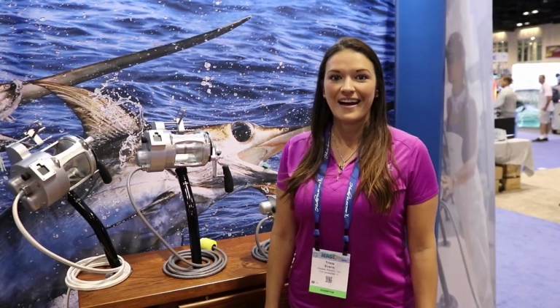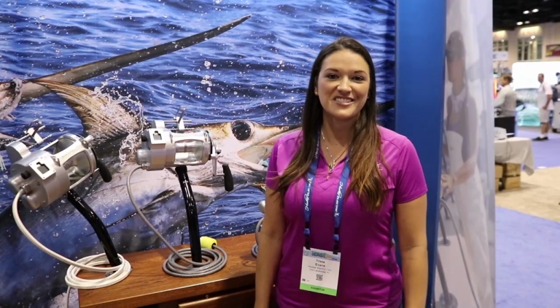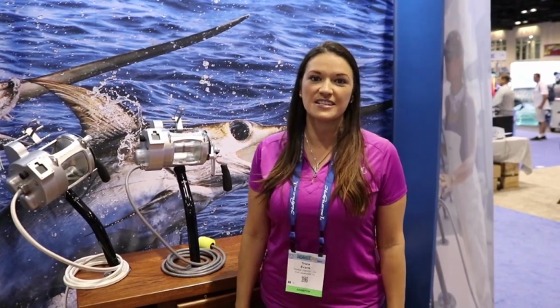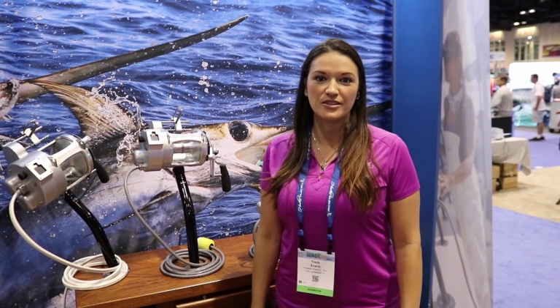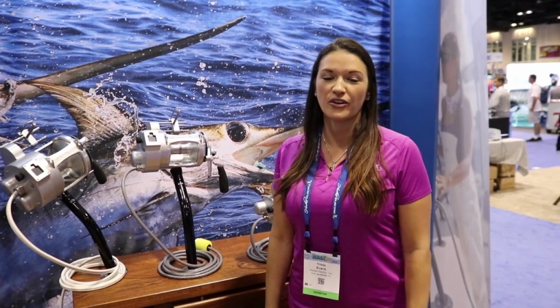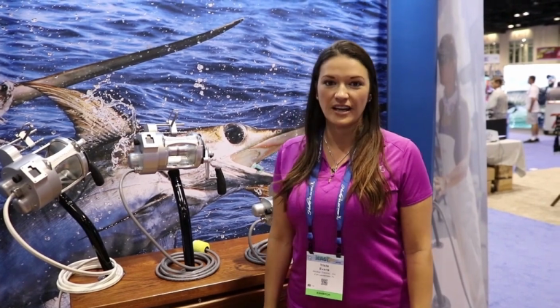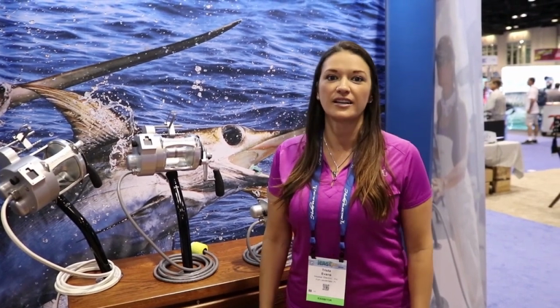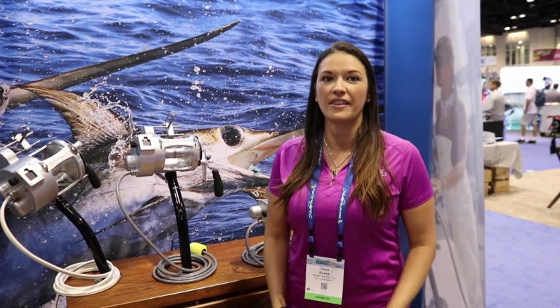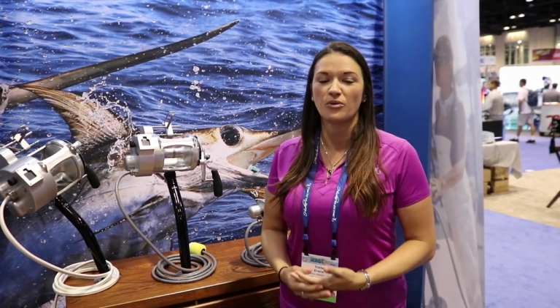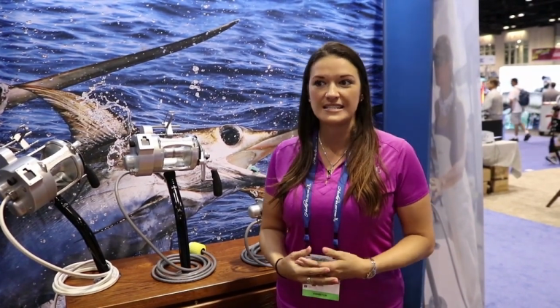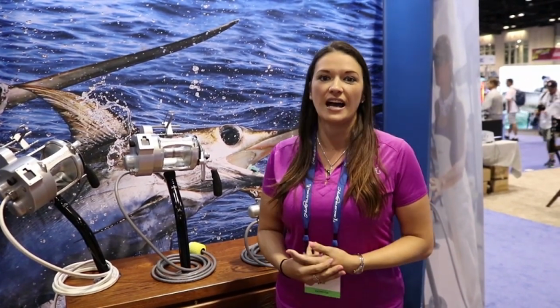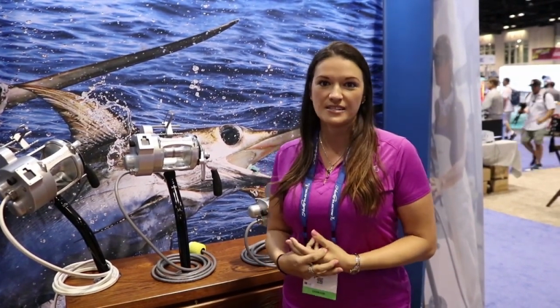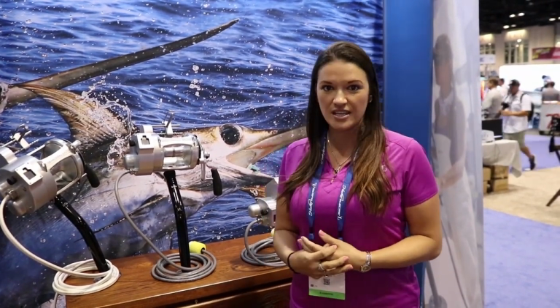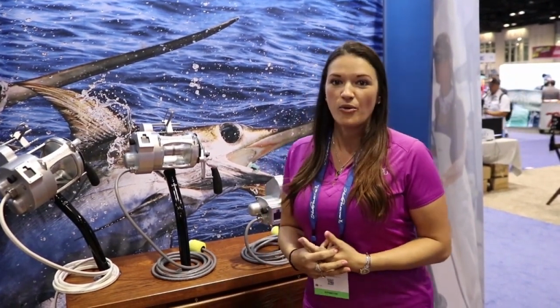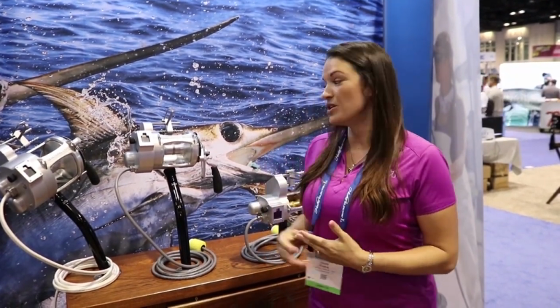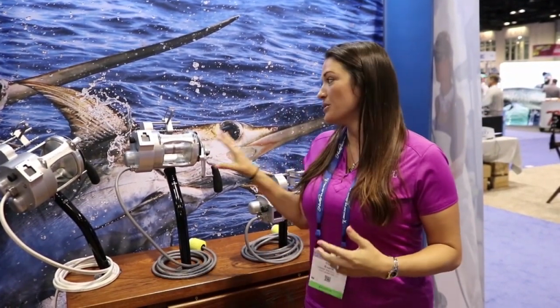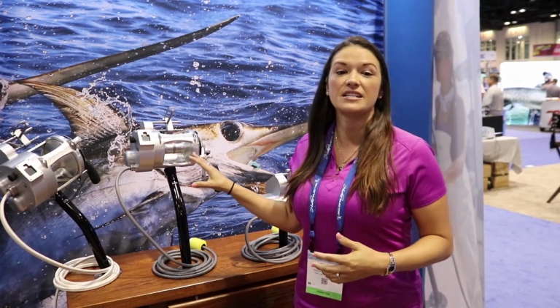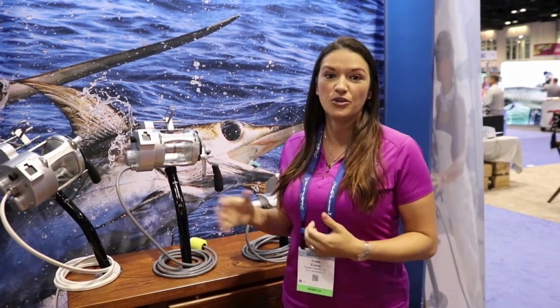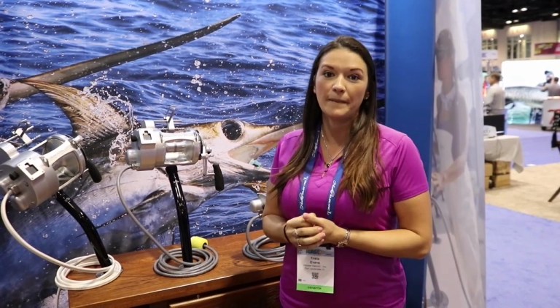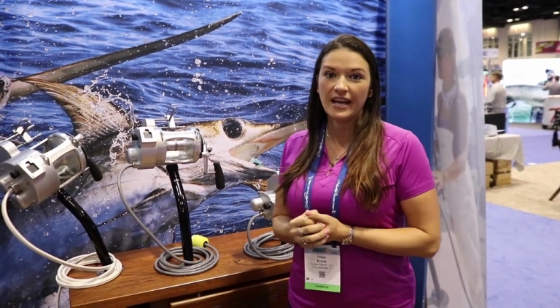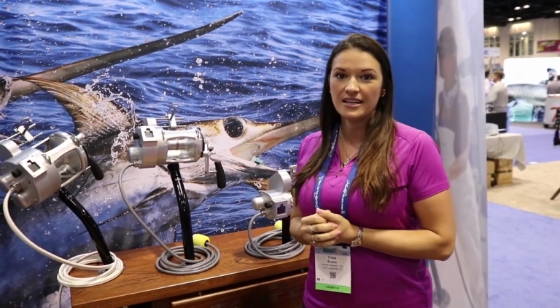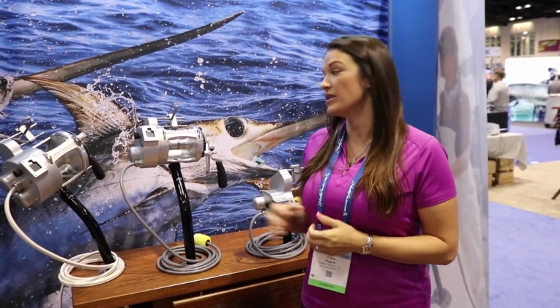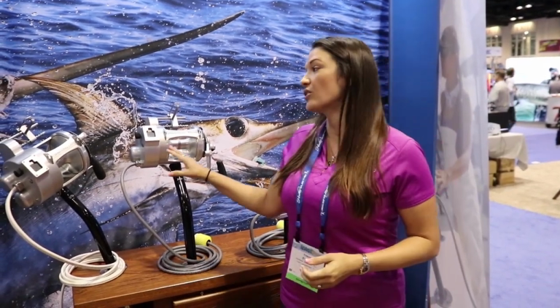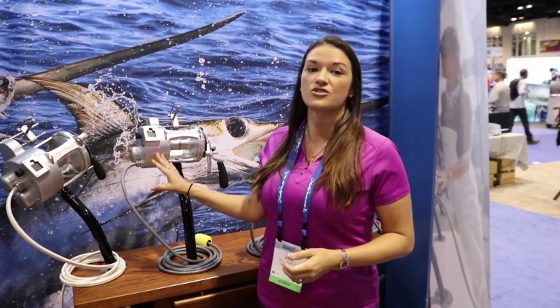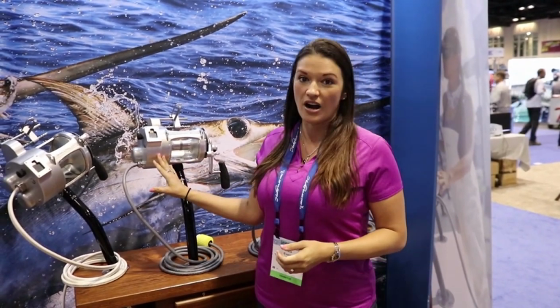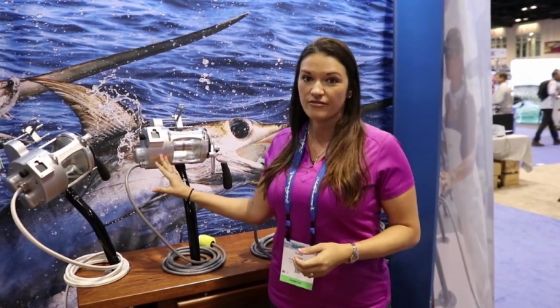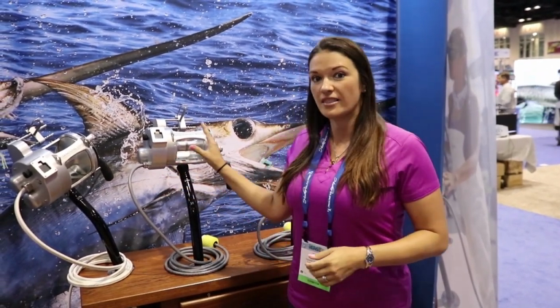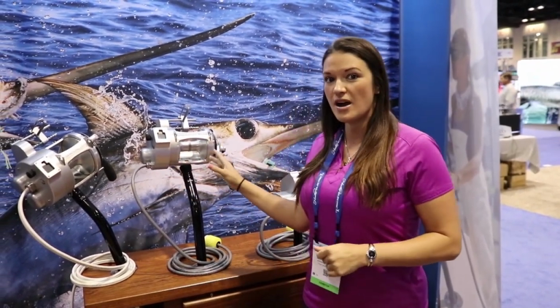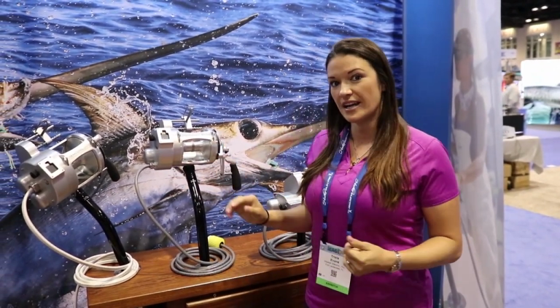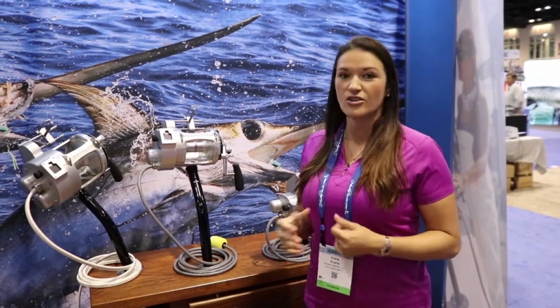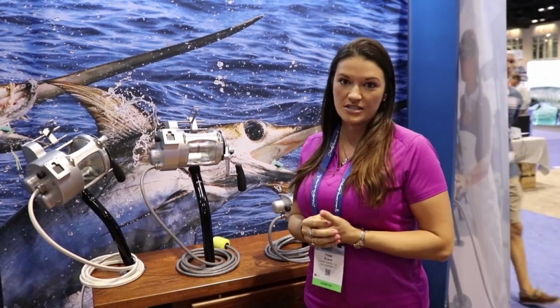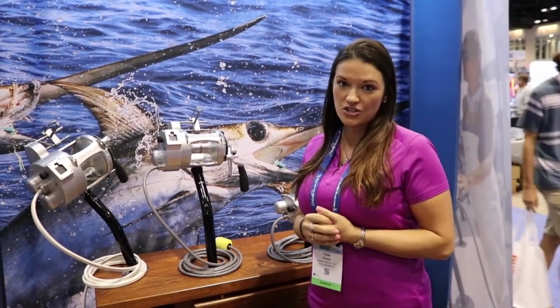Hi, this is Trista Evans with Hooker Electric. We're at the 2019 iCast event. We're going to be releasing the new Pen 80 with the Hooker Electric Drive level line line counter auto stop feature.